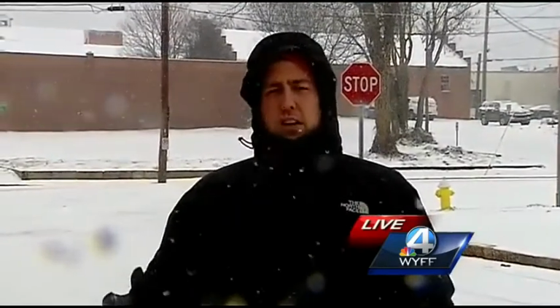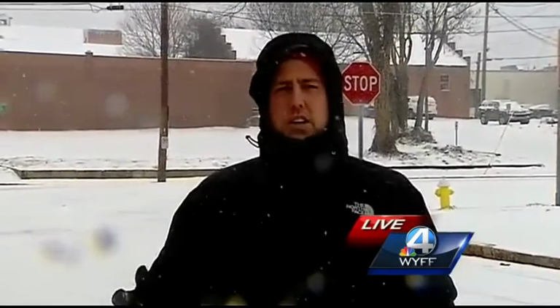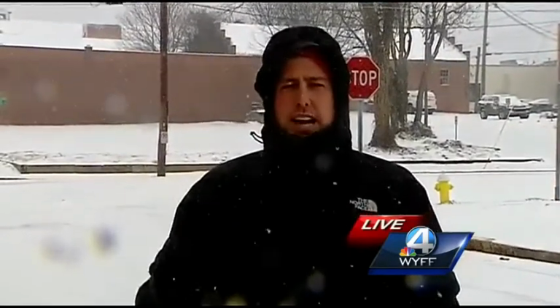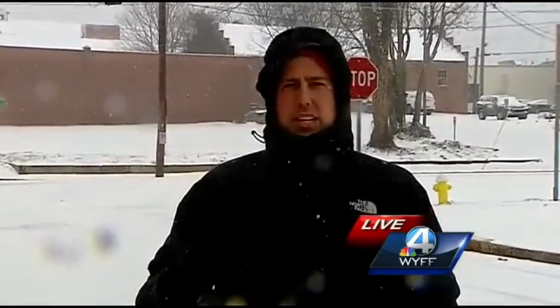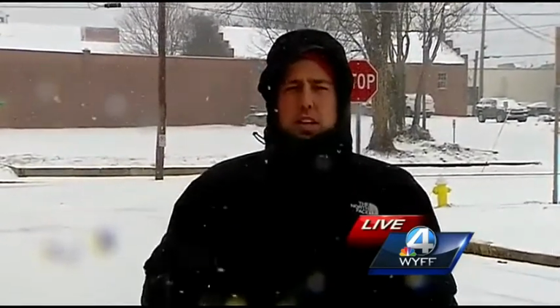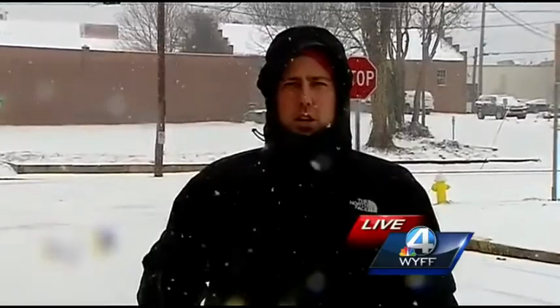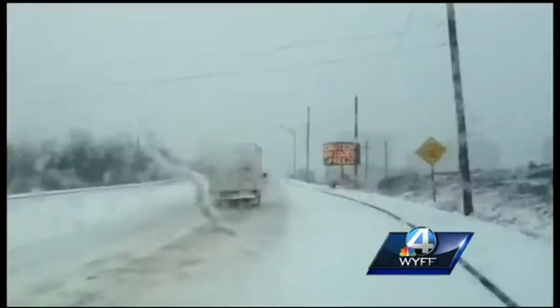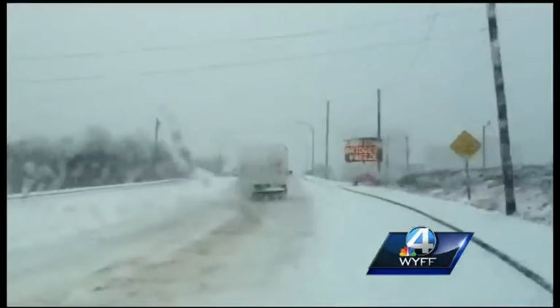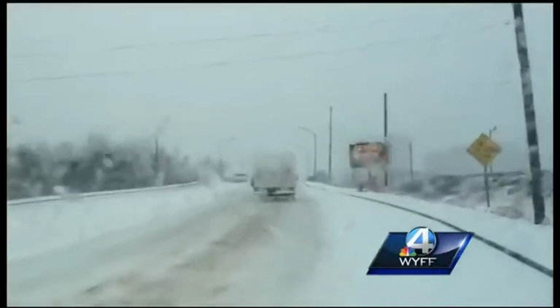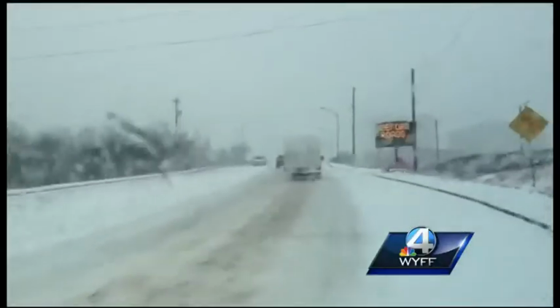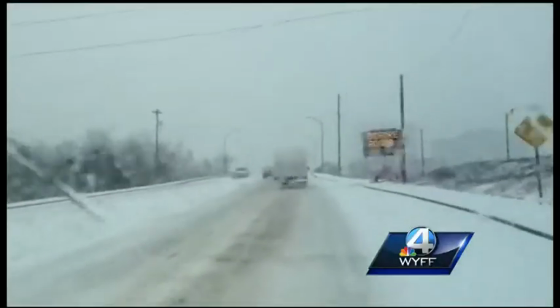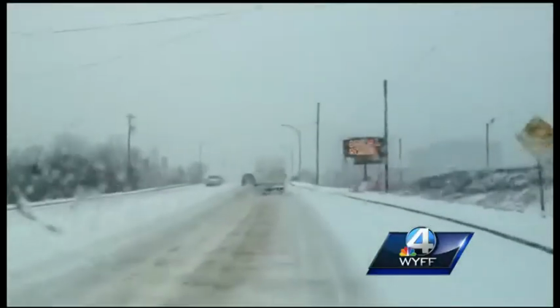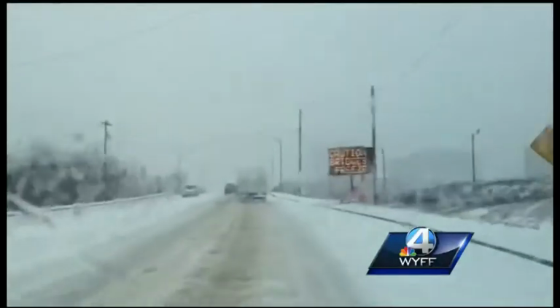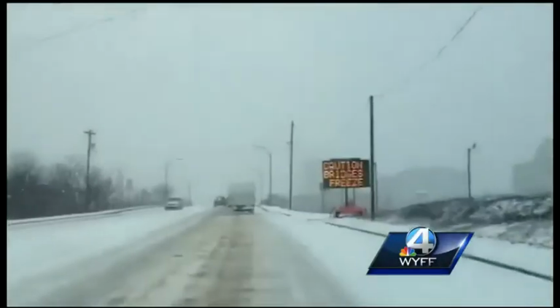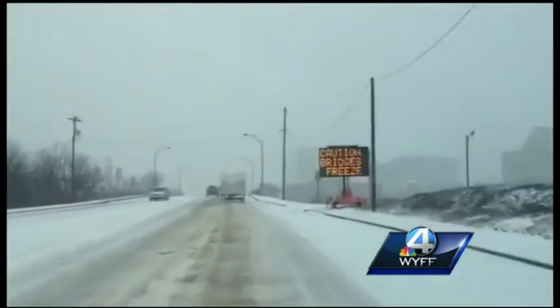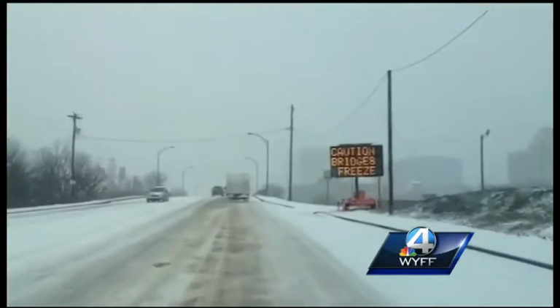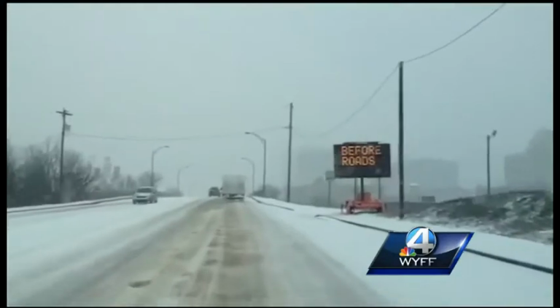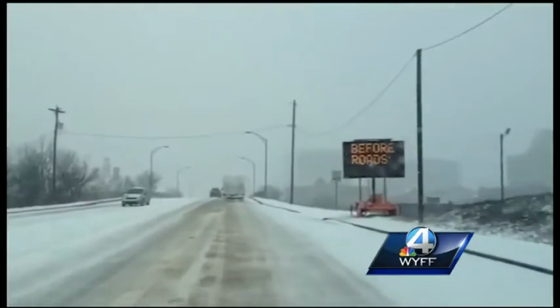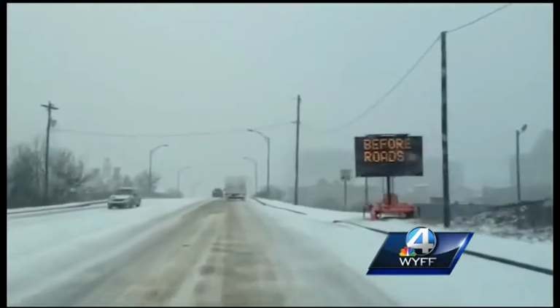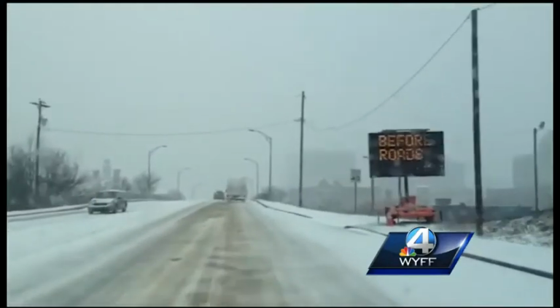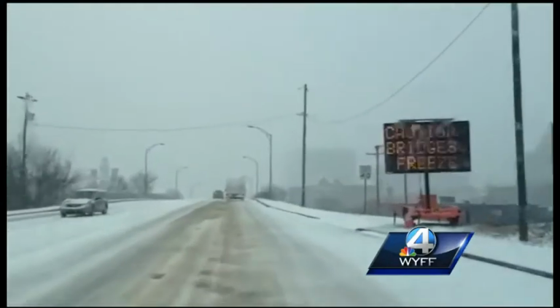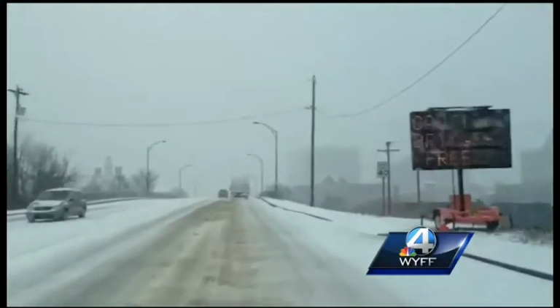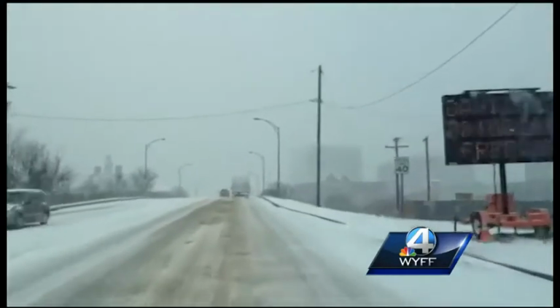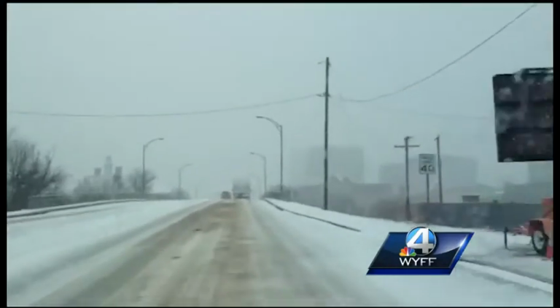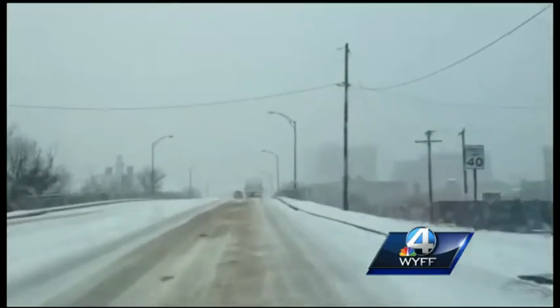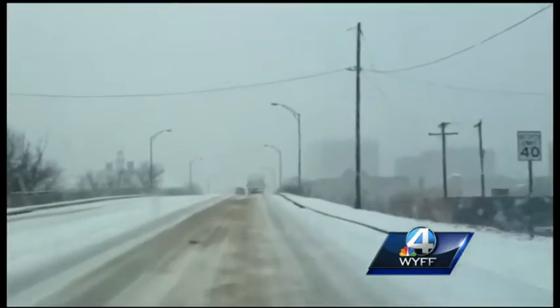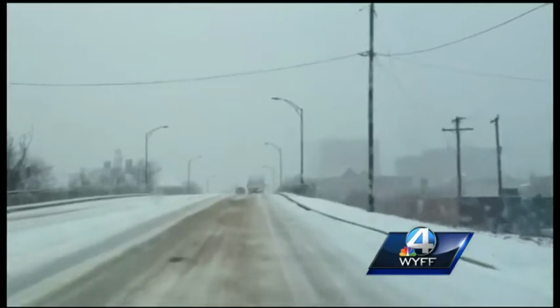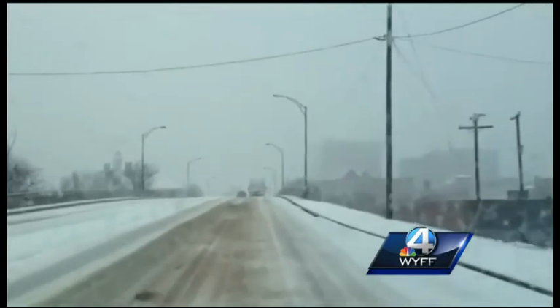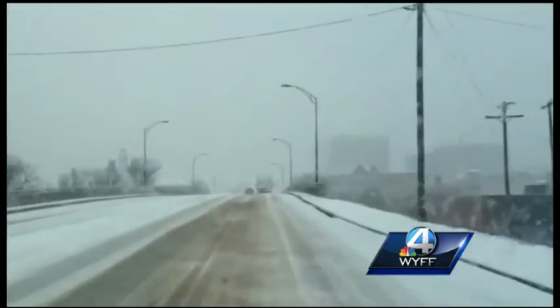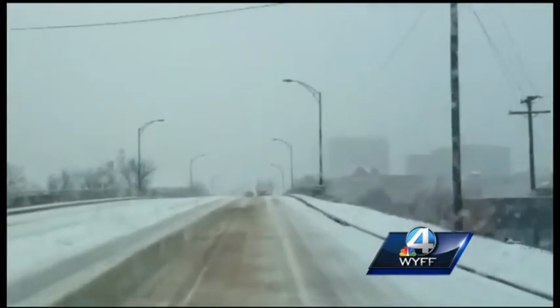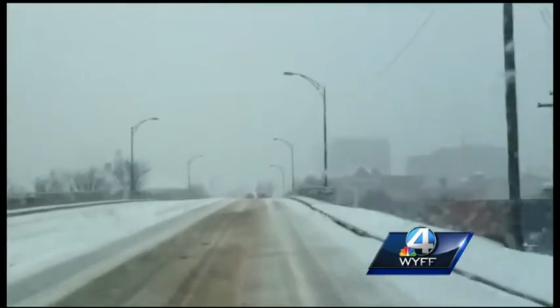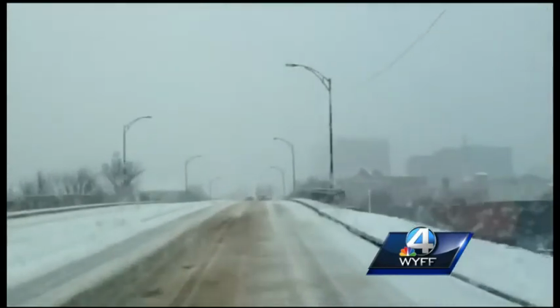Take a look at this video we shot on Academy Street. What they want to do is sand and salt it right now. Then, when there's enough snow on the ground, they're going to start plowing not only bridges and overpasses, but also some of the main thoroughfares and maybe your street as well. So that's what they're waiting for.